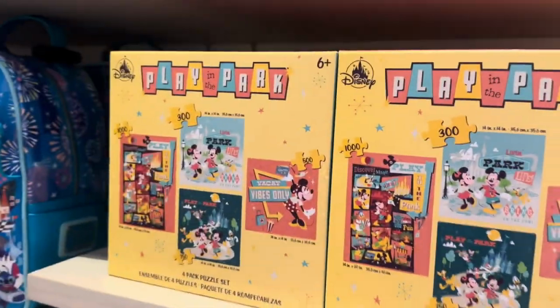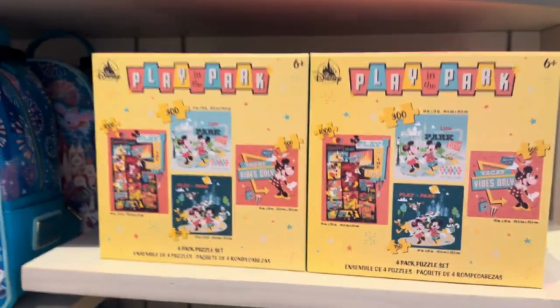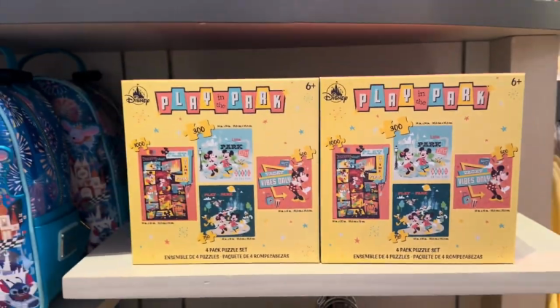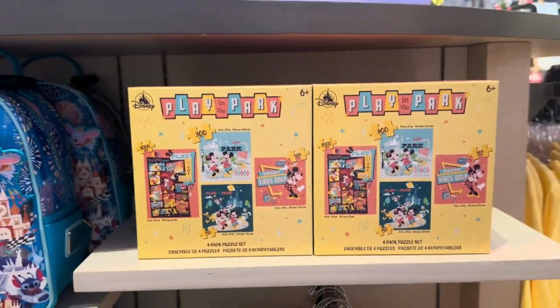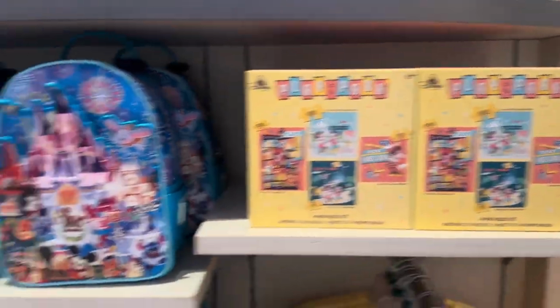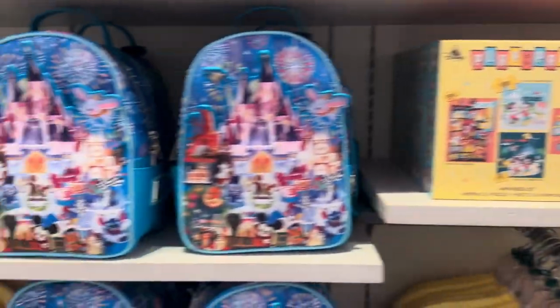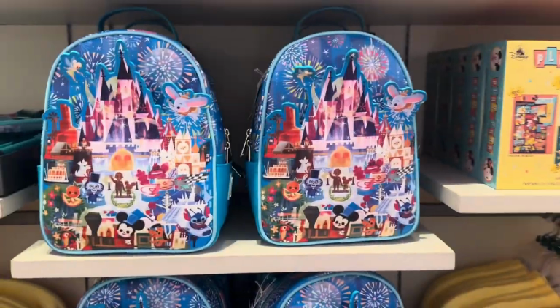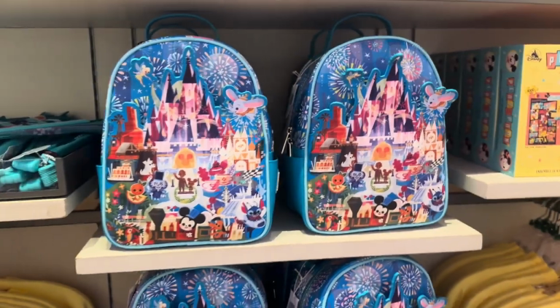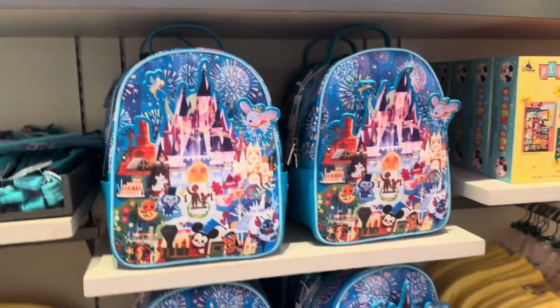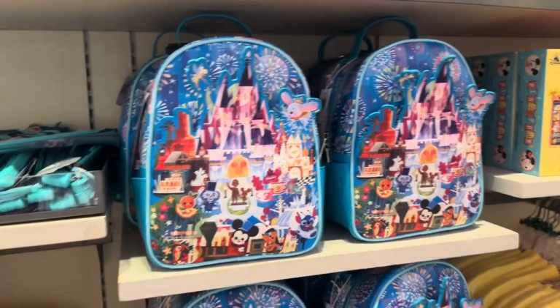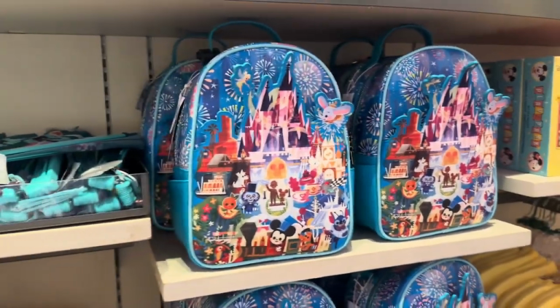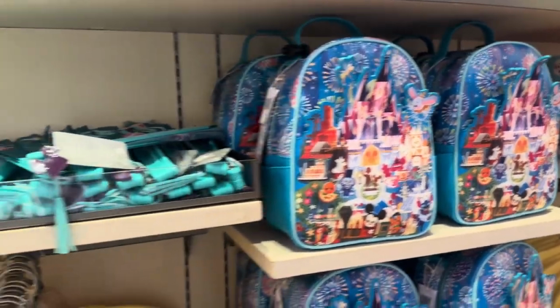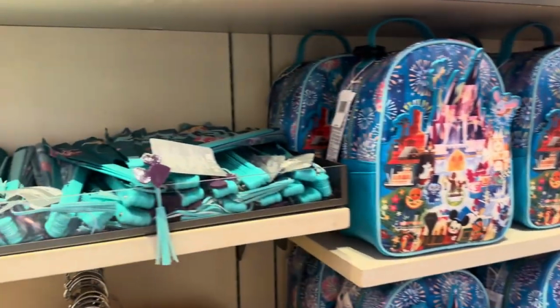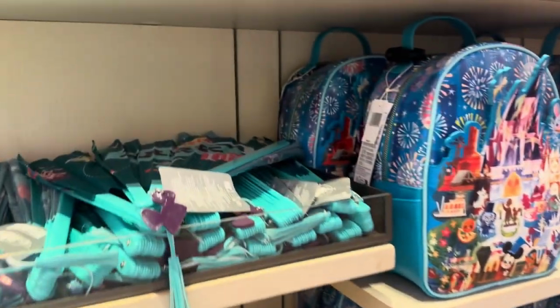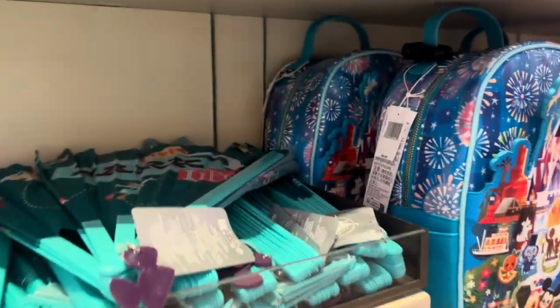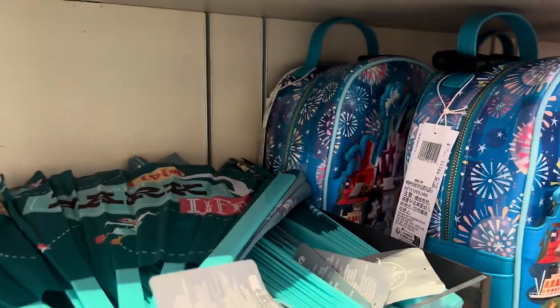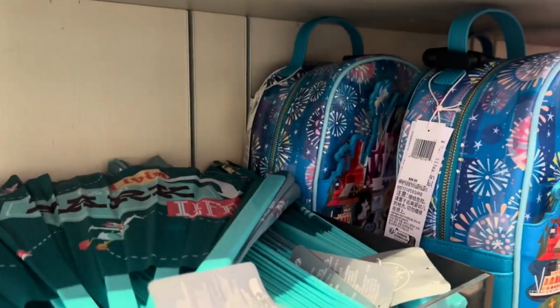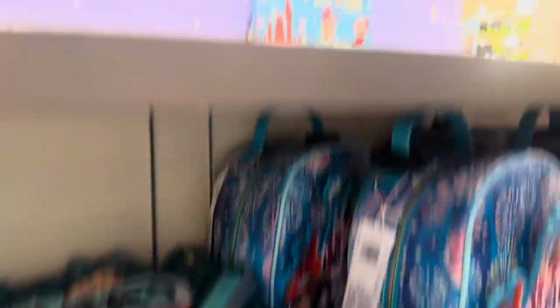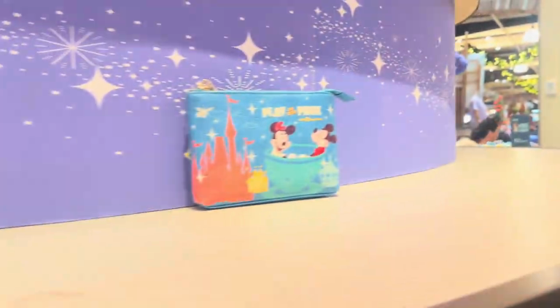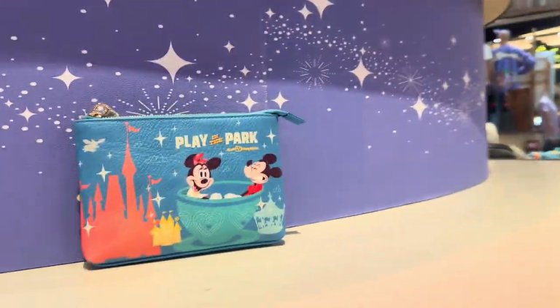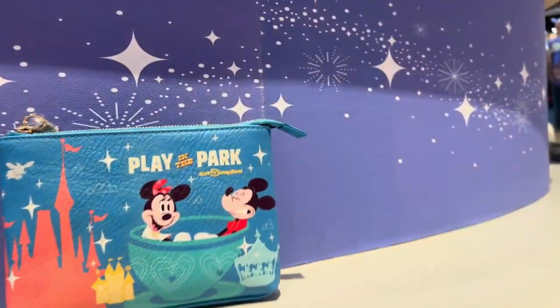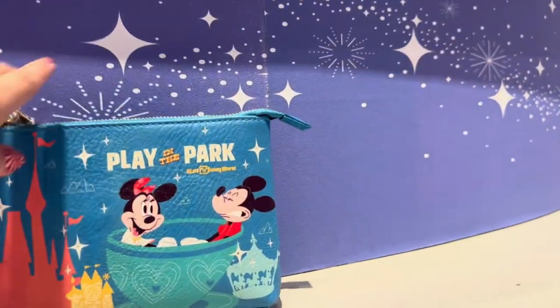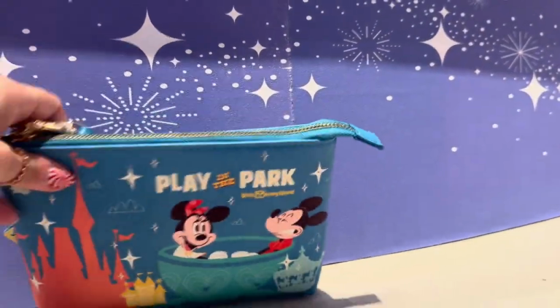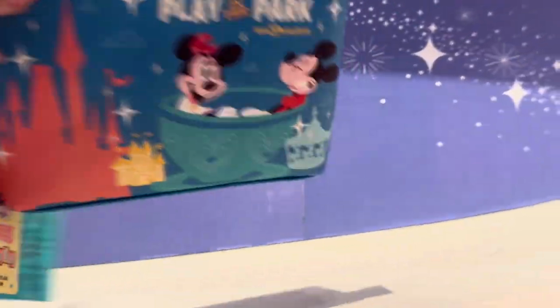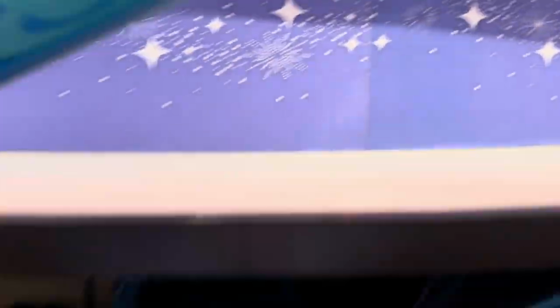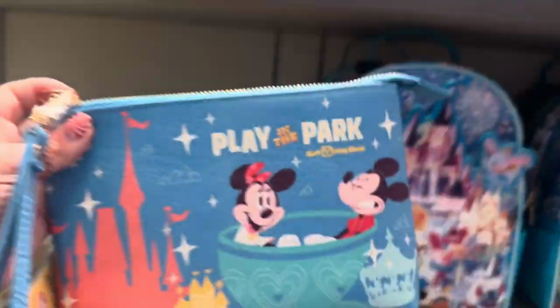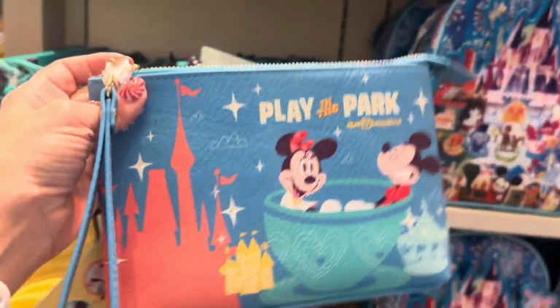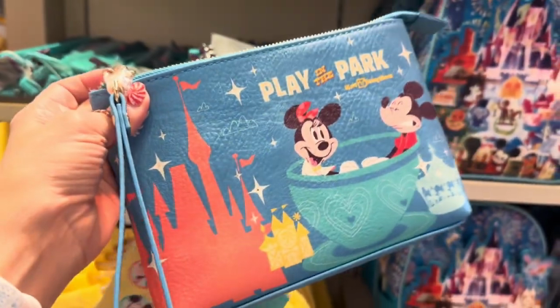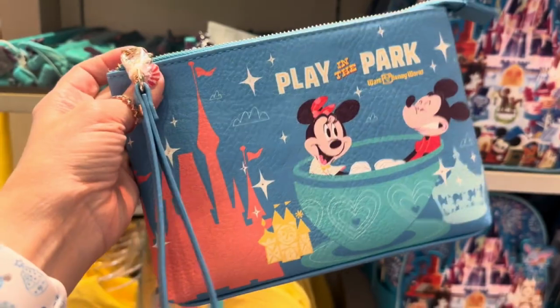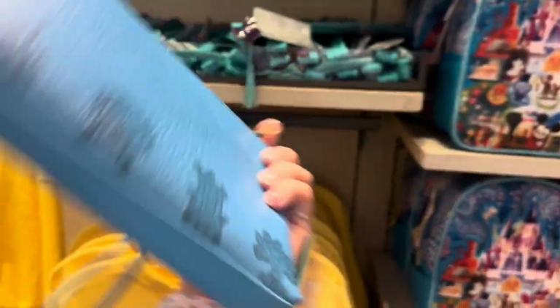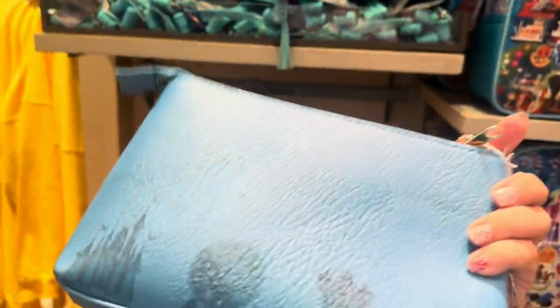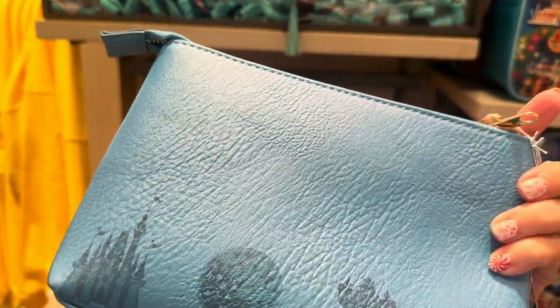They have puzzles. Those backpacks are the Jimmy Choo backpacks — they've been out for a while, but they do match pretty well. And I have not seen this anywhere else, but it's super cute — just a cute little wristlet.